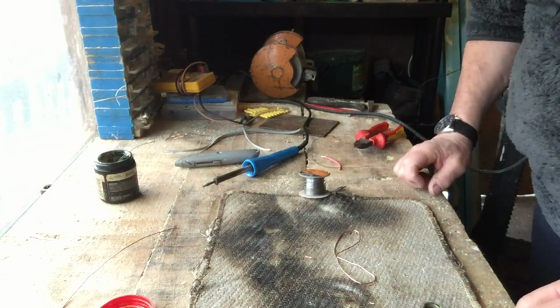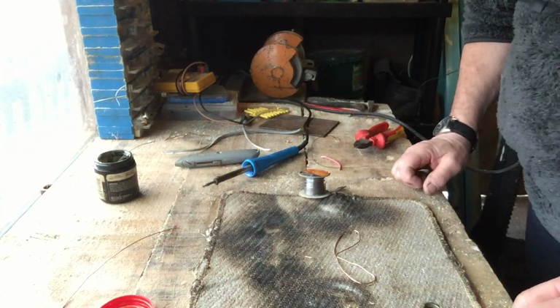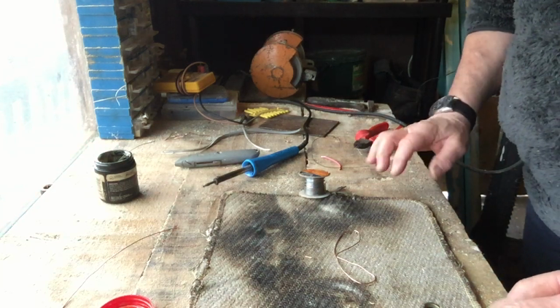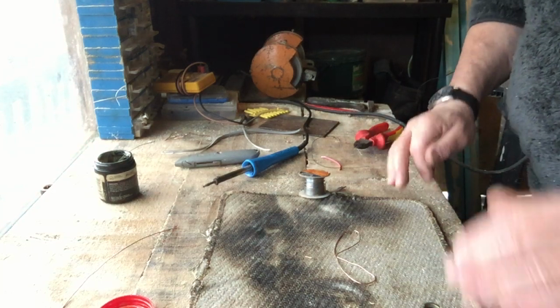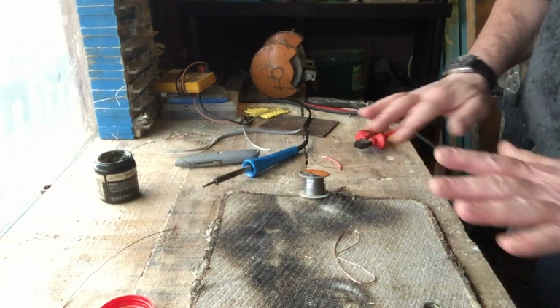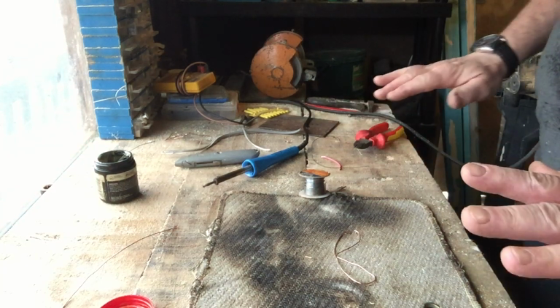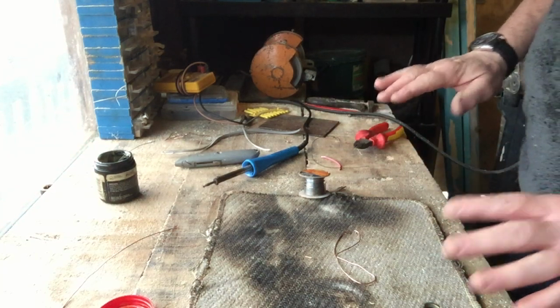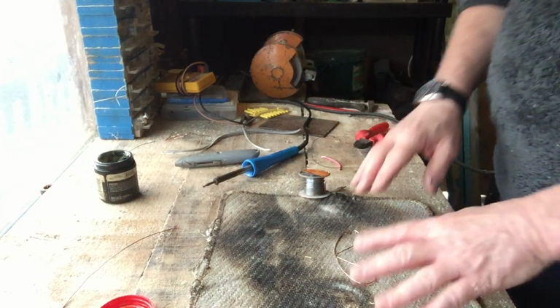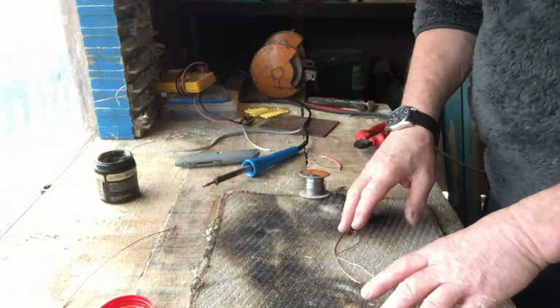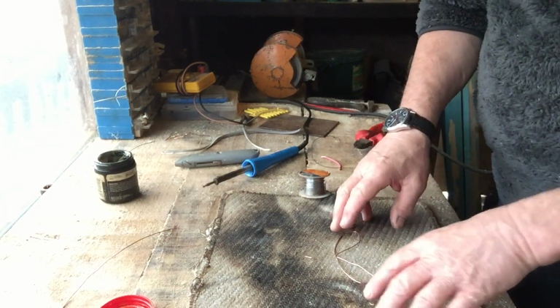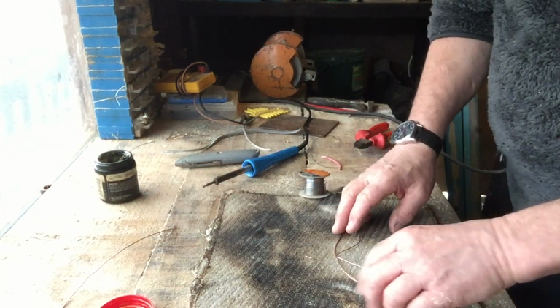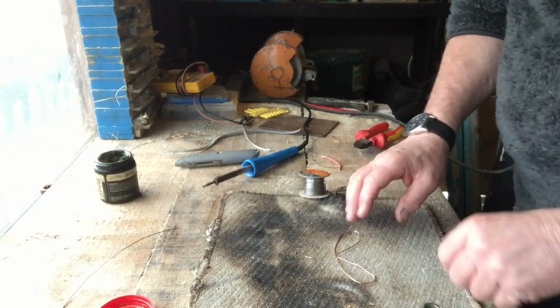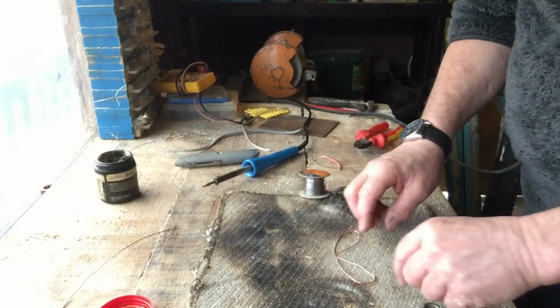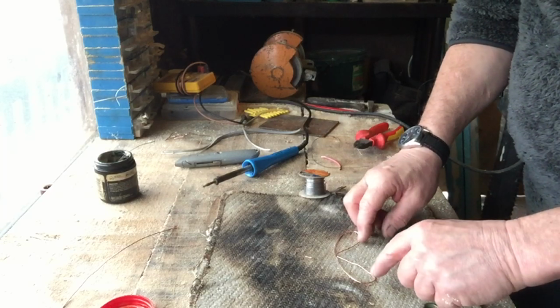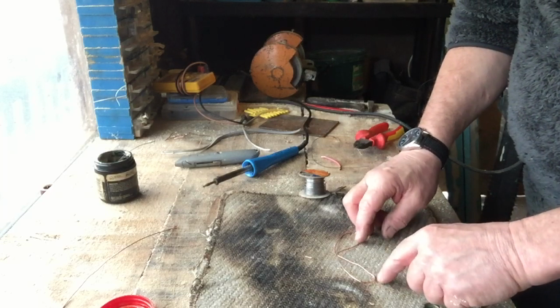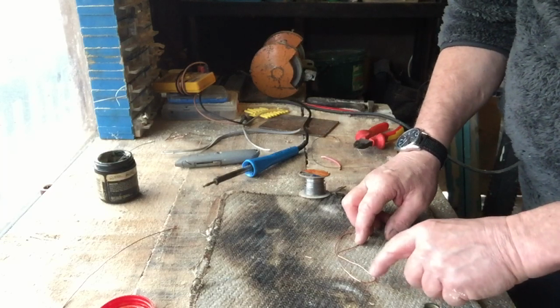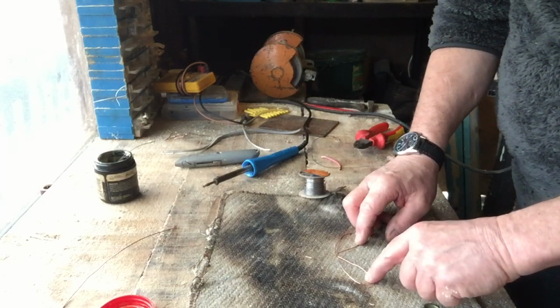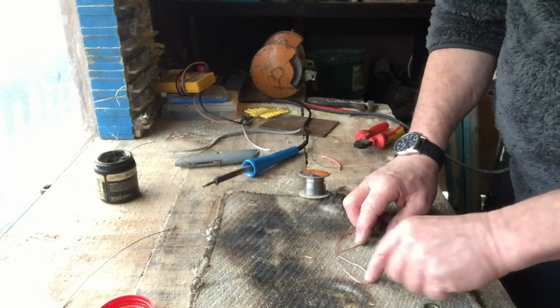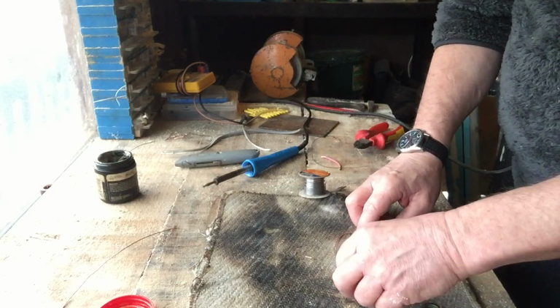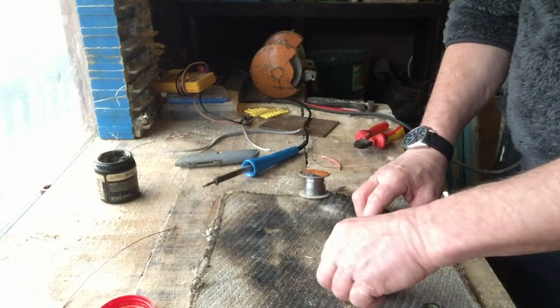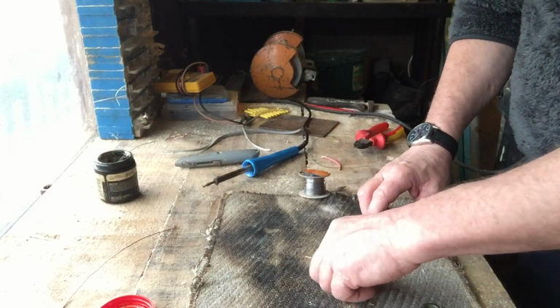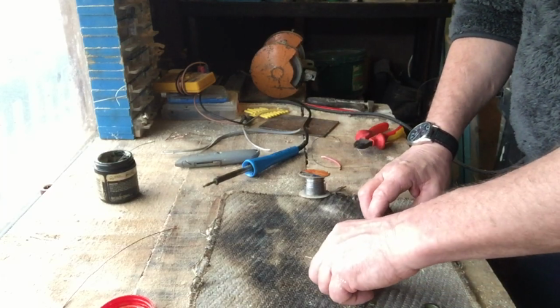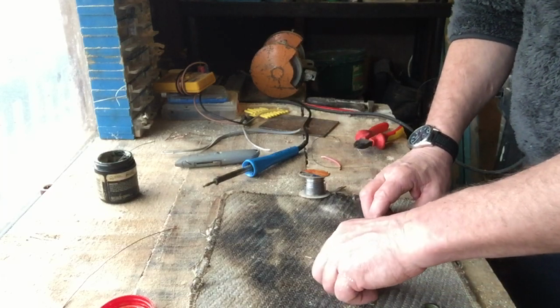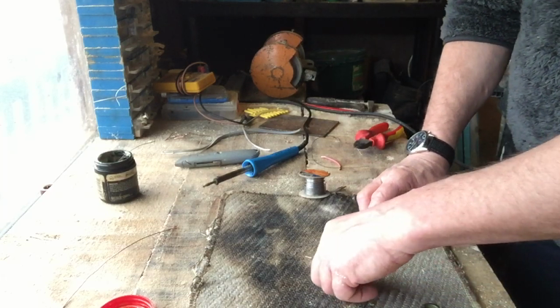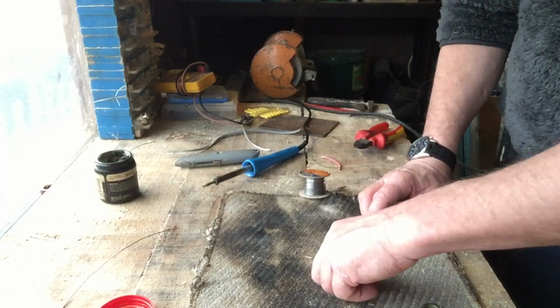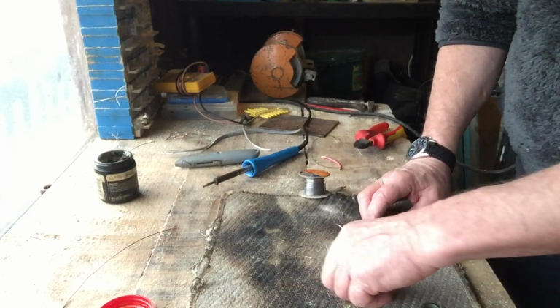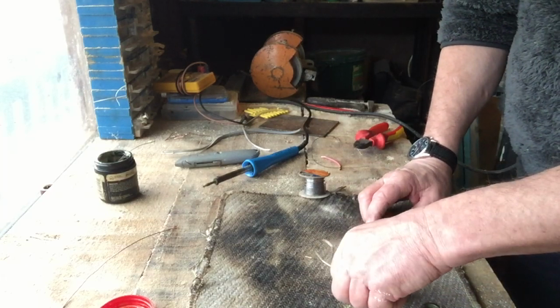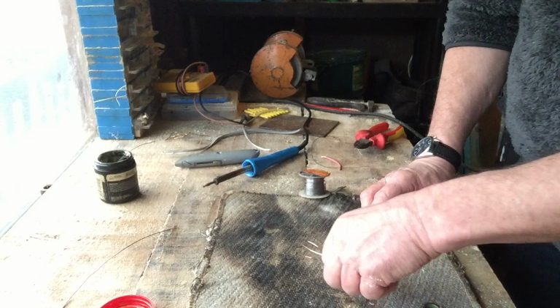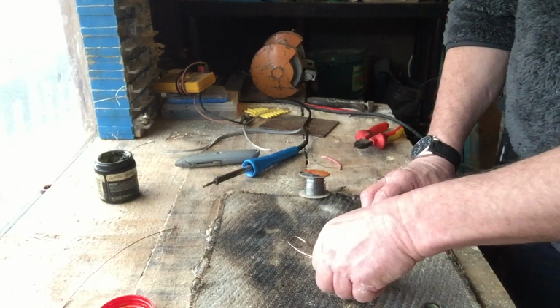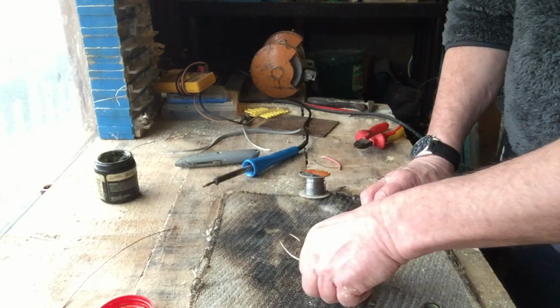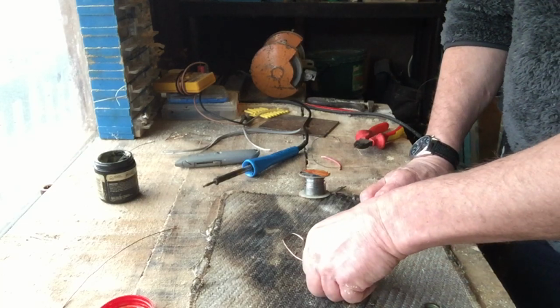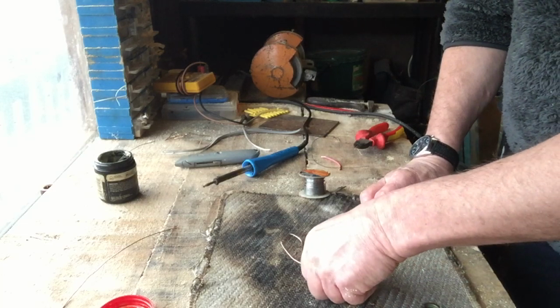Very different Grosjo today, very different. It's a nasty old day outside, very dull, so I'm going to show you how I make some of the ornaments for my pond.